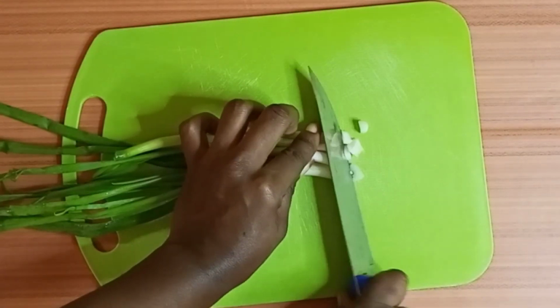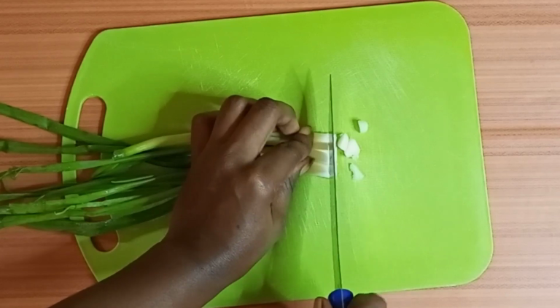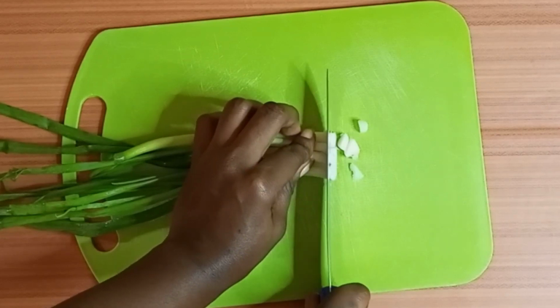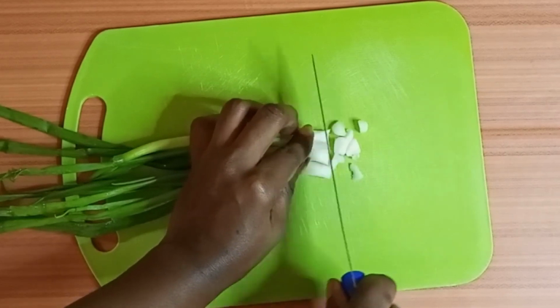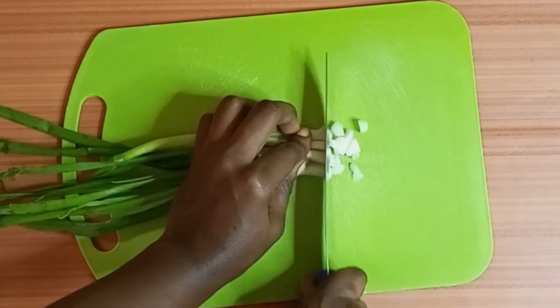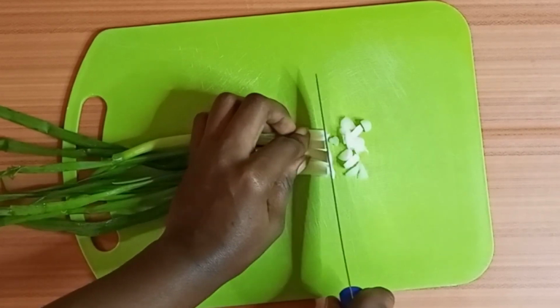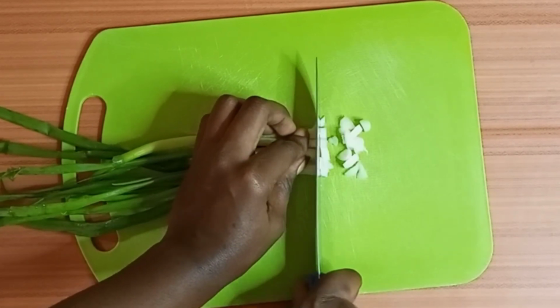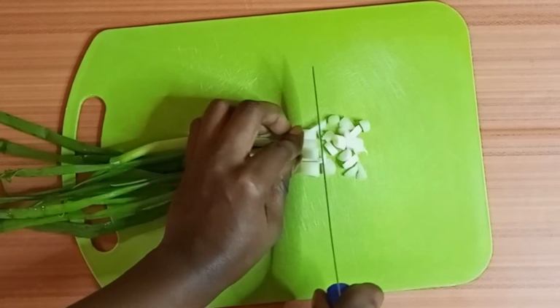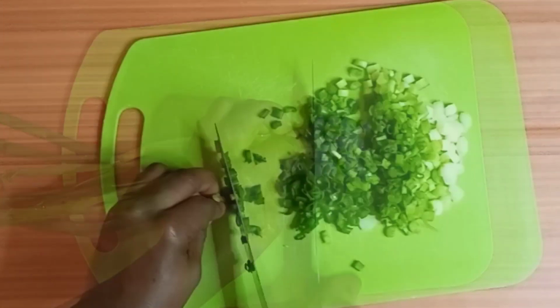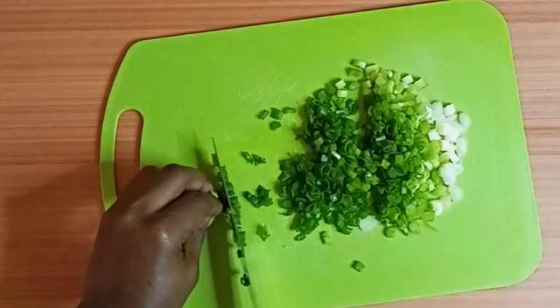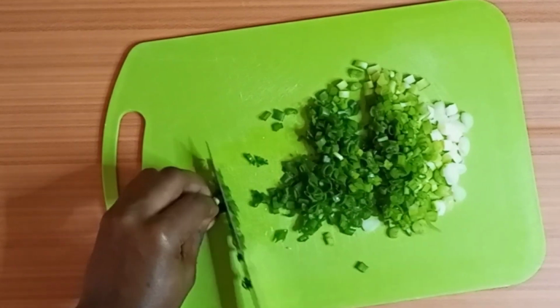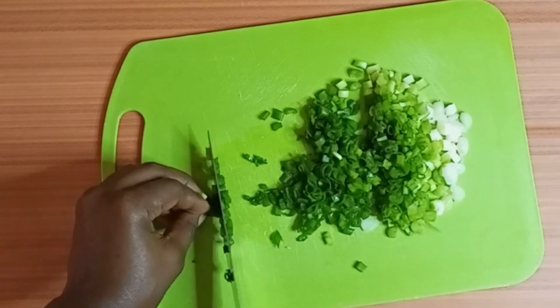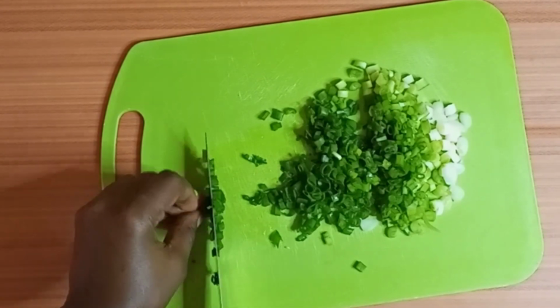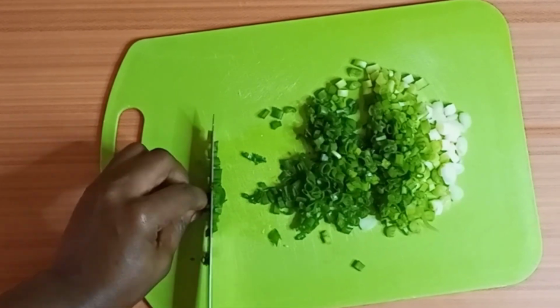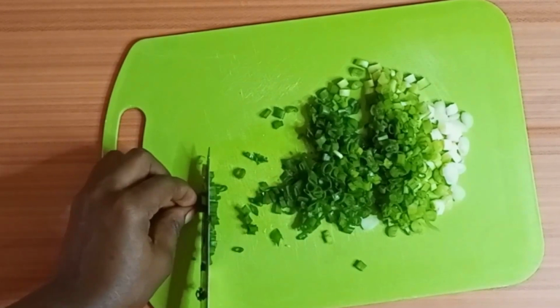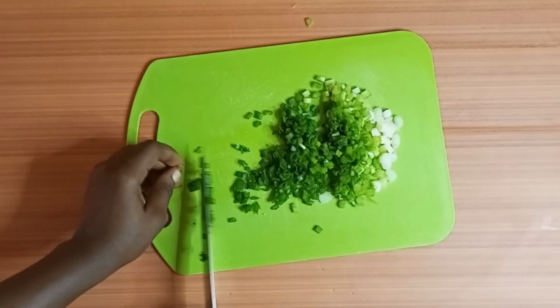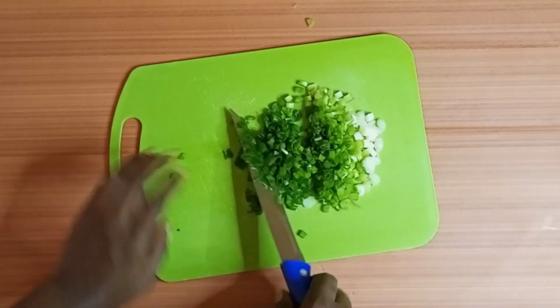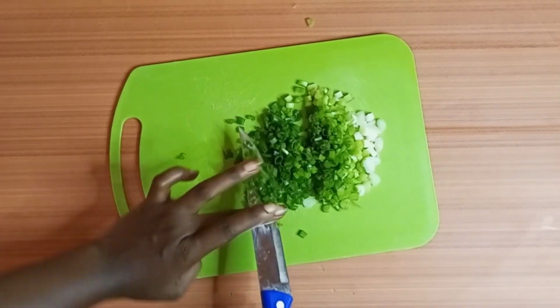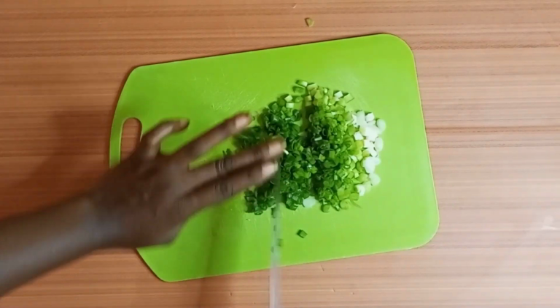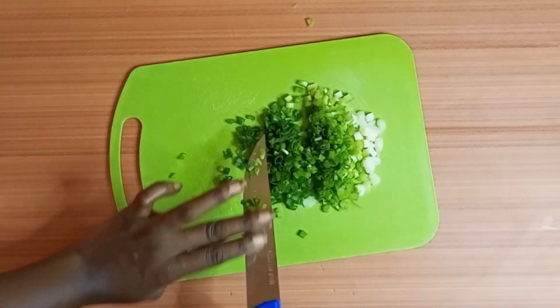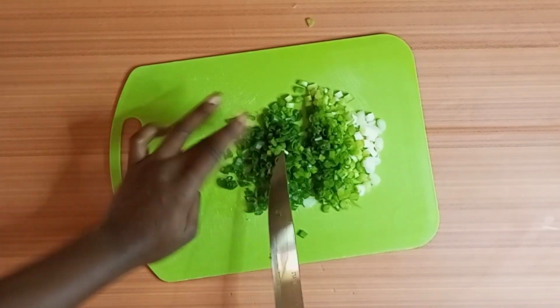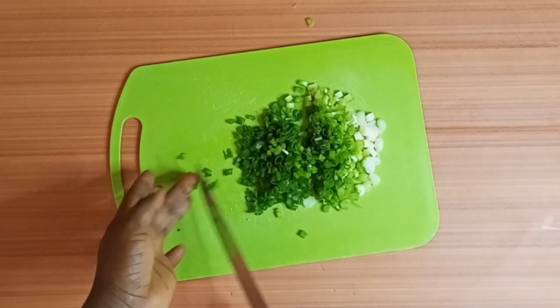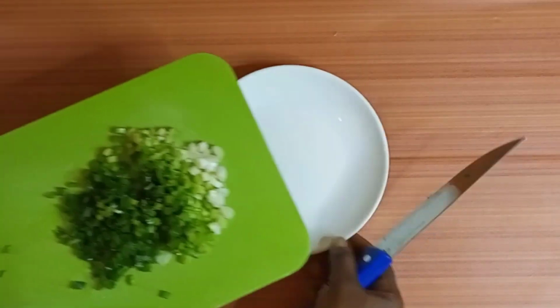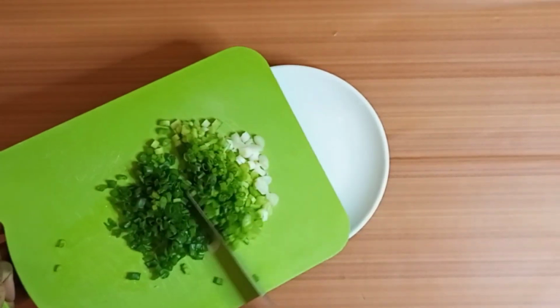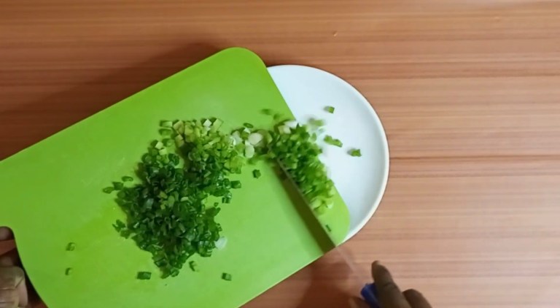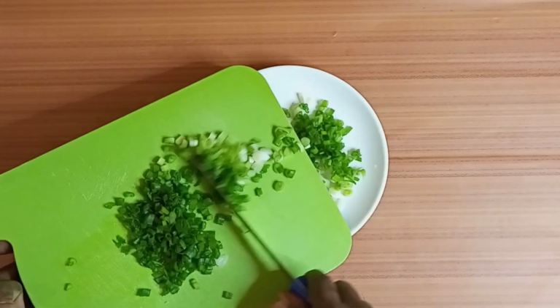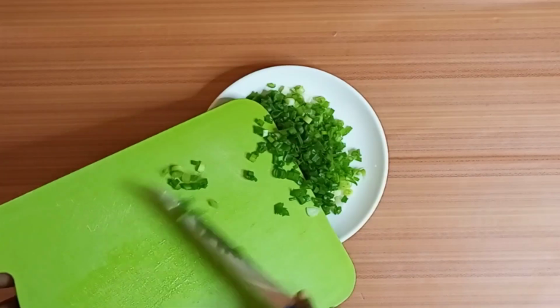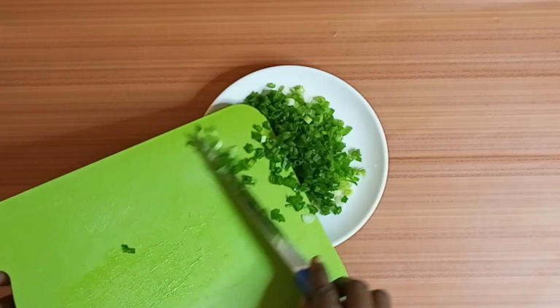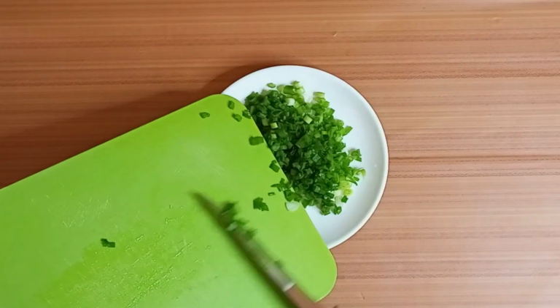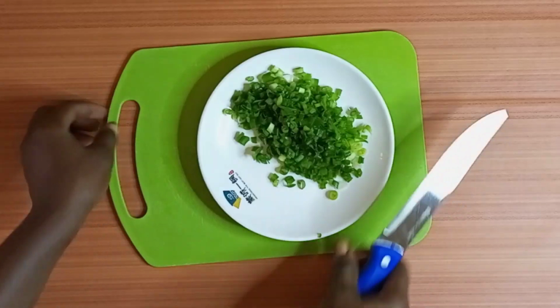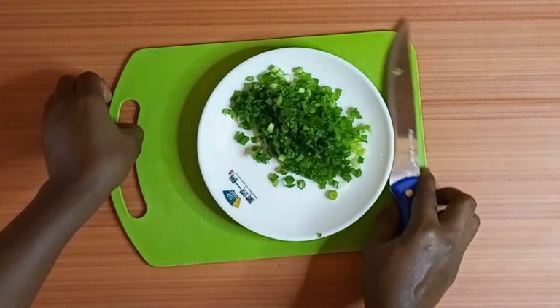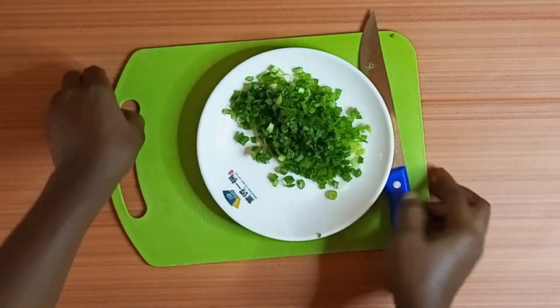In this recipe I'll be using eggs, carrots, spring onions, and some salt to taste, and of course we need some oil too. I give my spring onions a beautiful dice and then we set it aside.